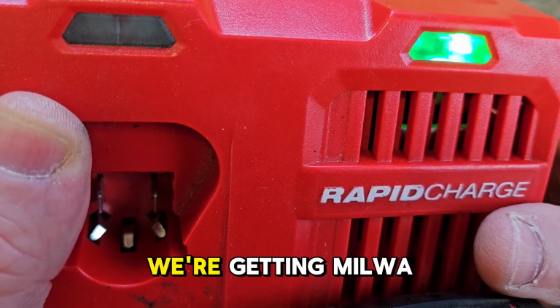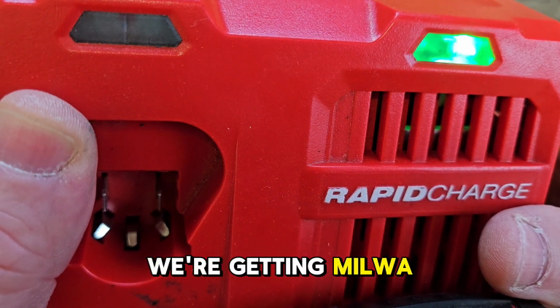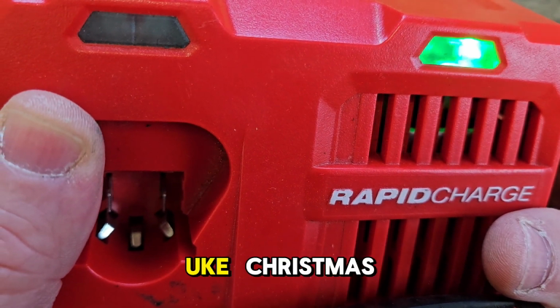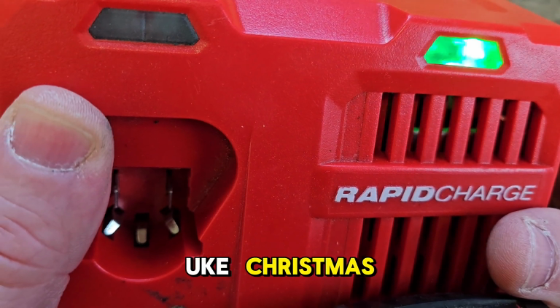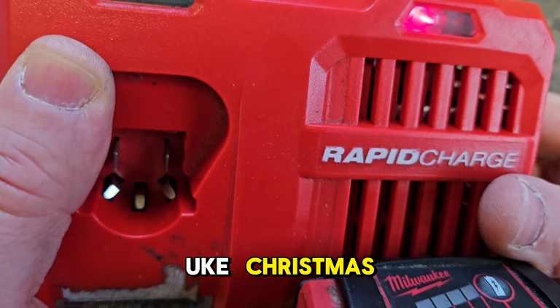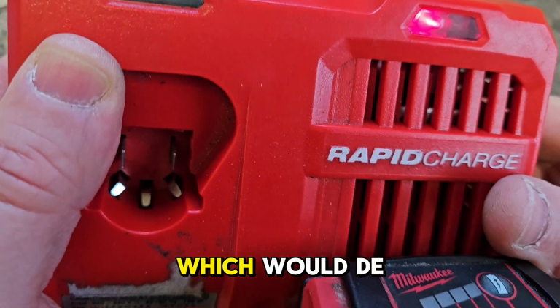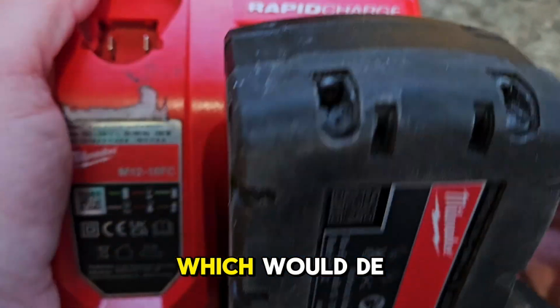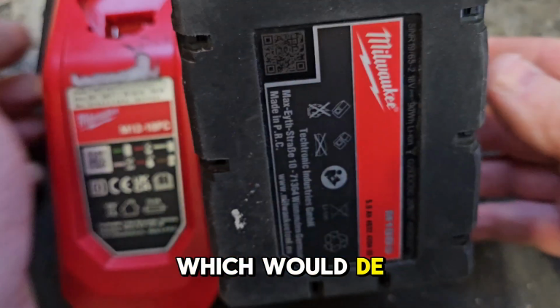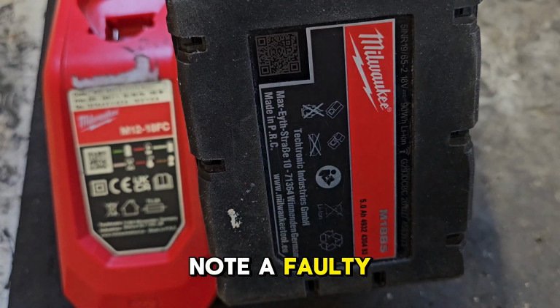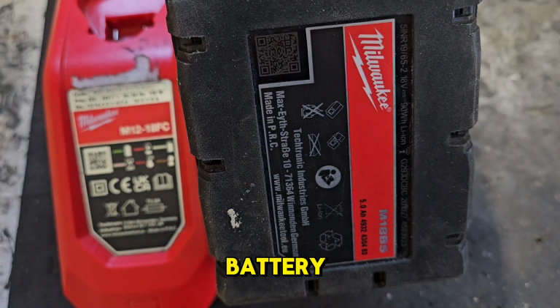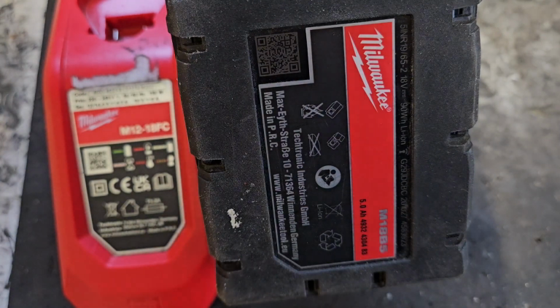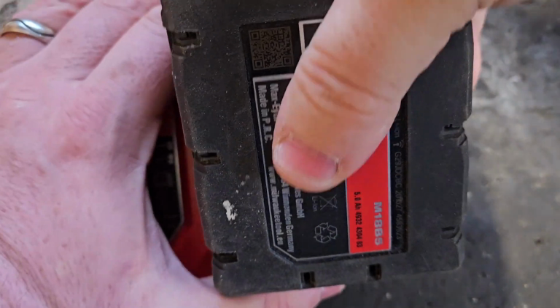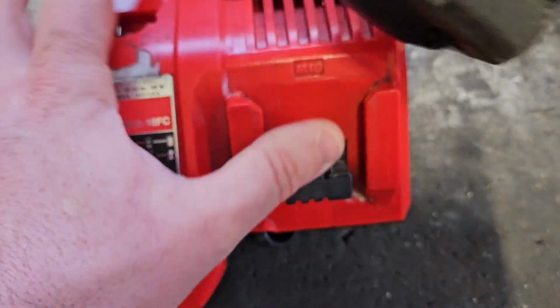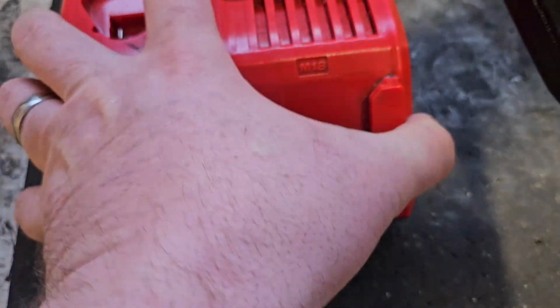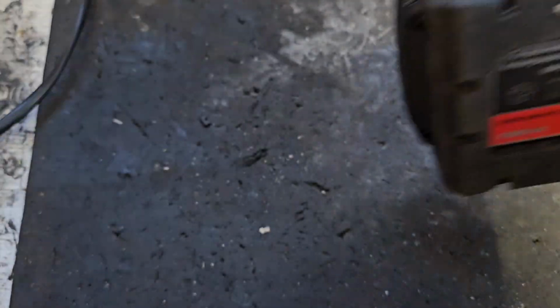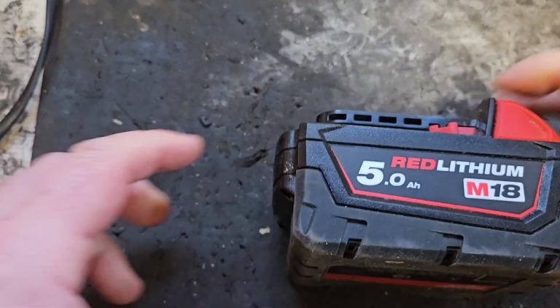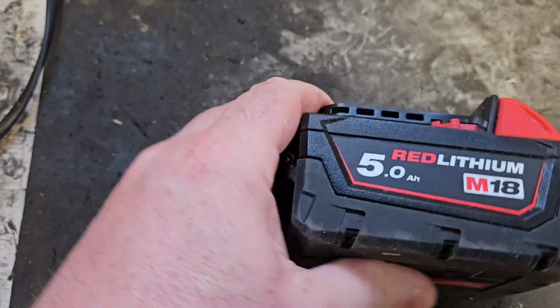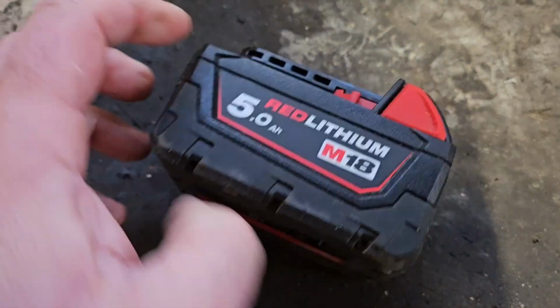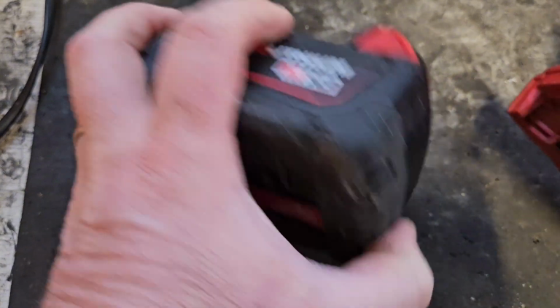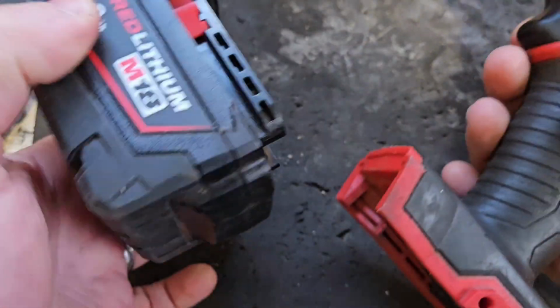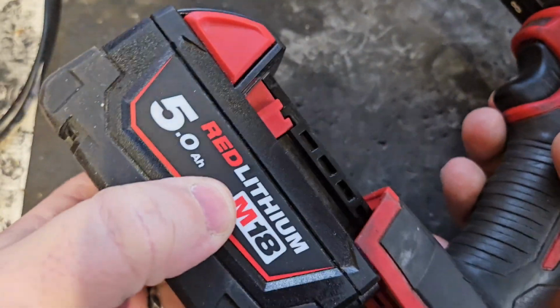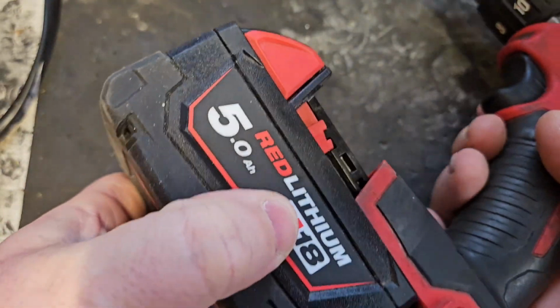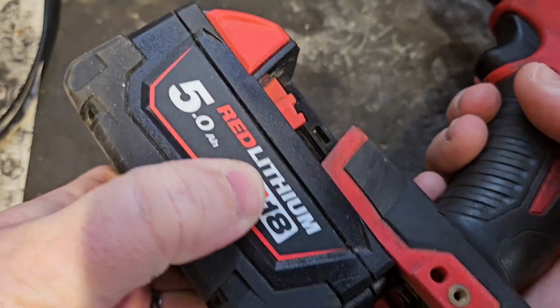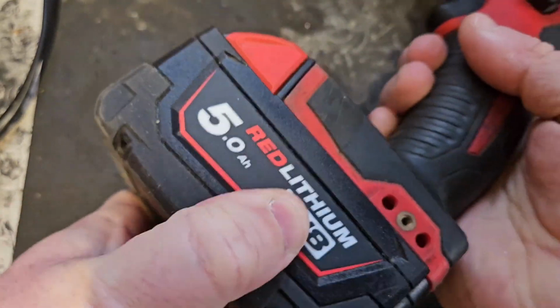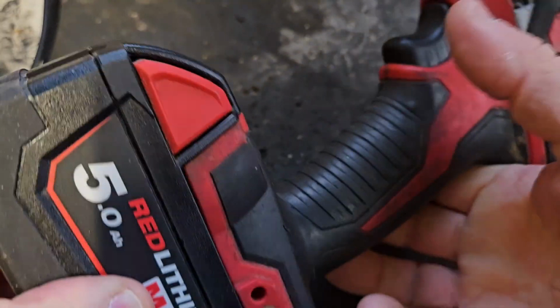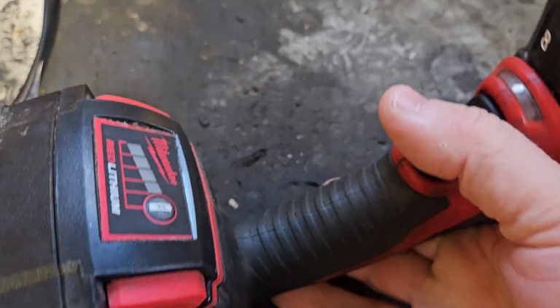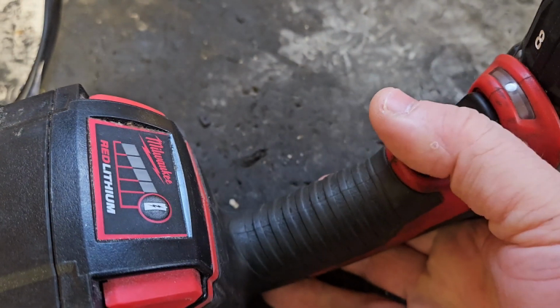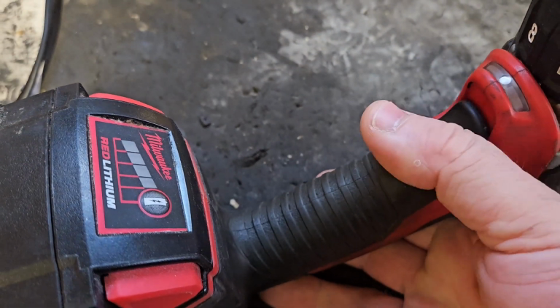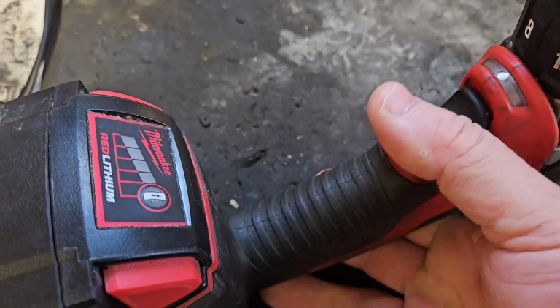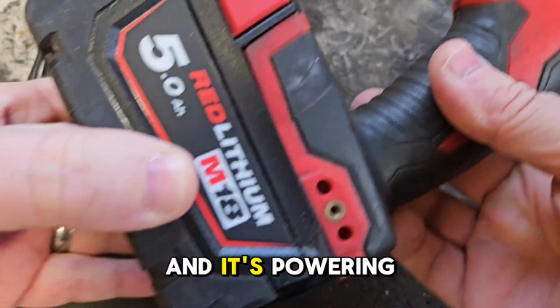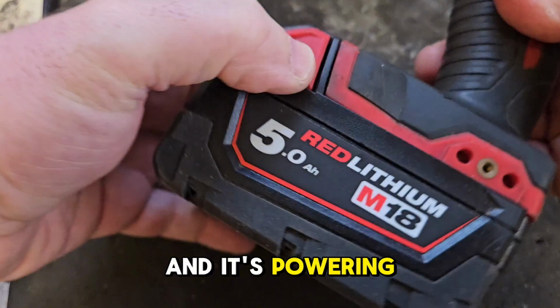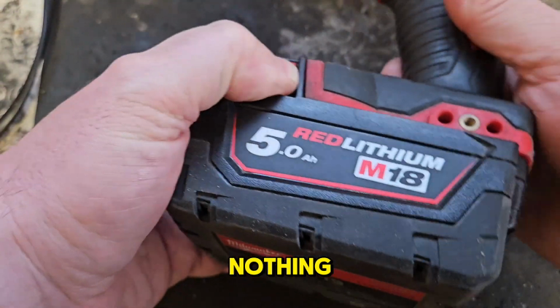We're getting the Milwaukee Christmas, which would denote a faulty battery. And it's powering nothing.